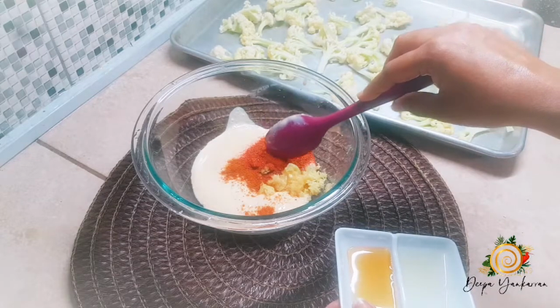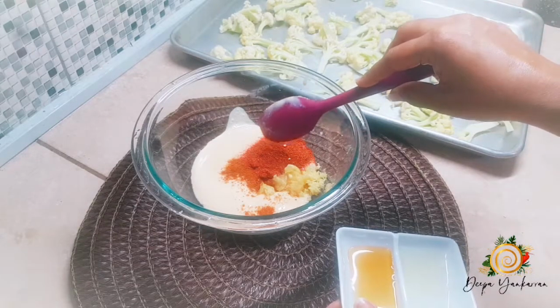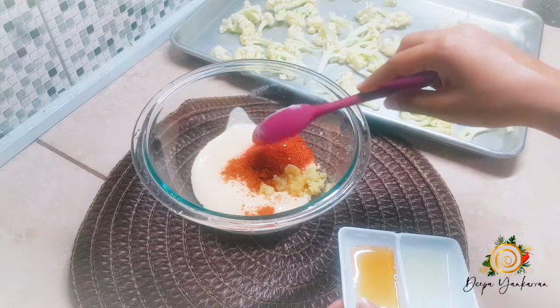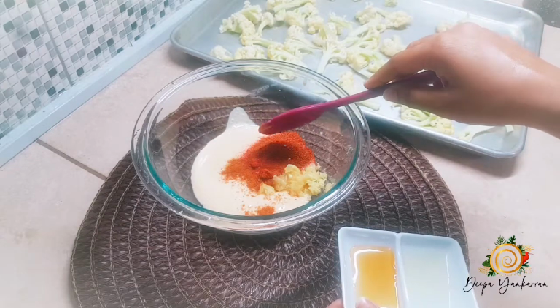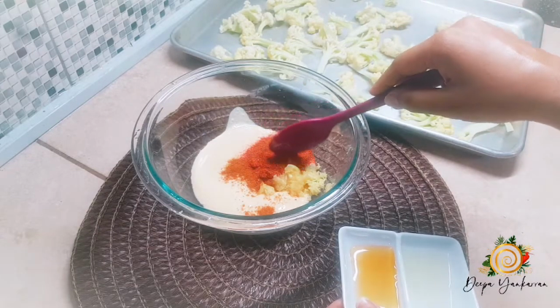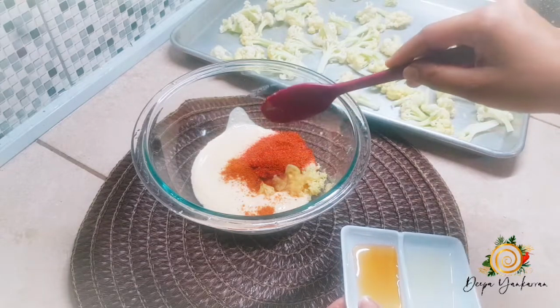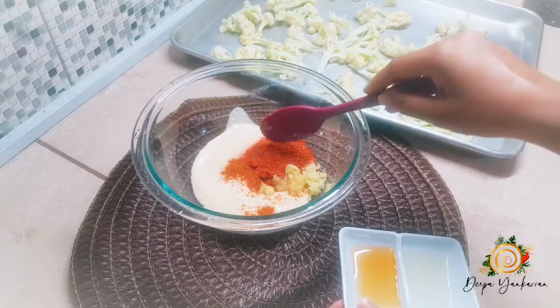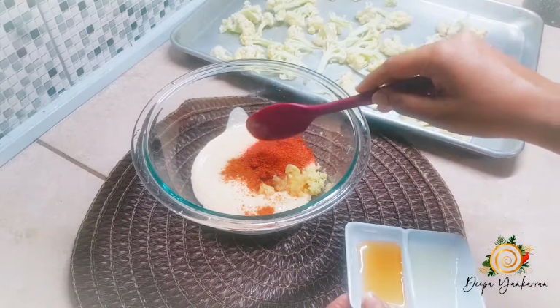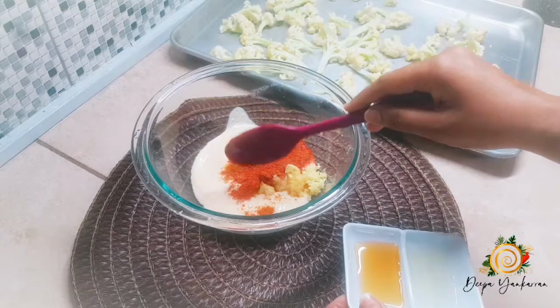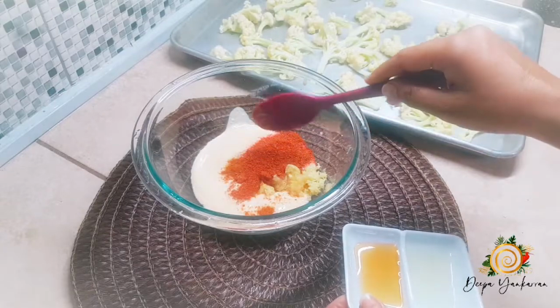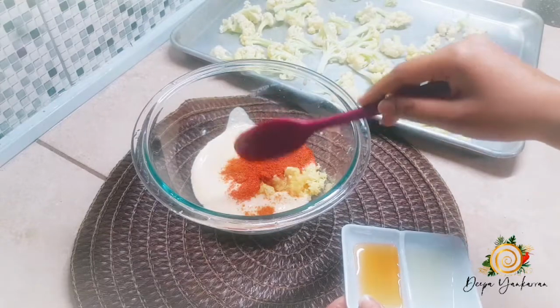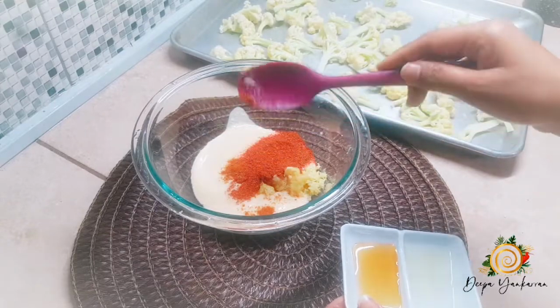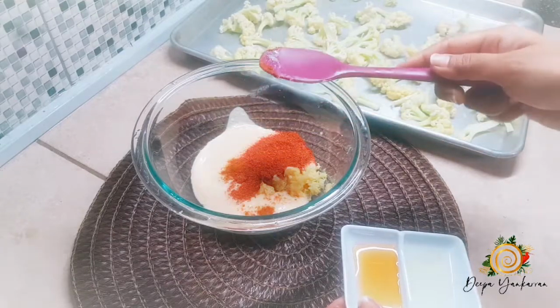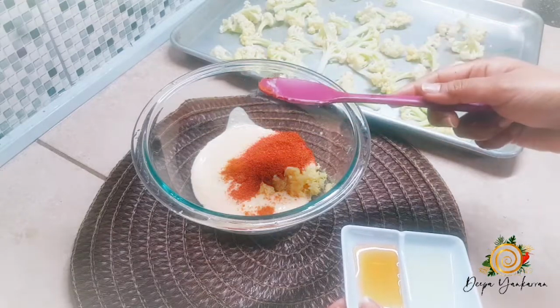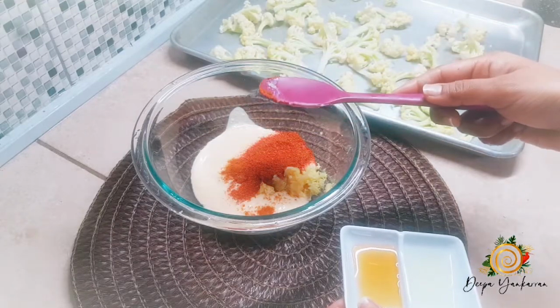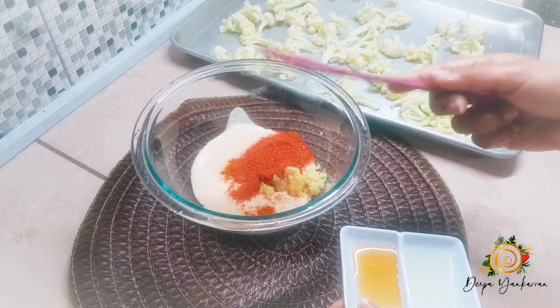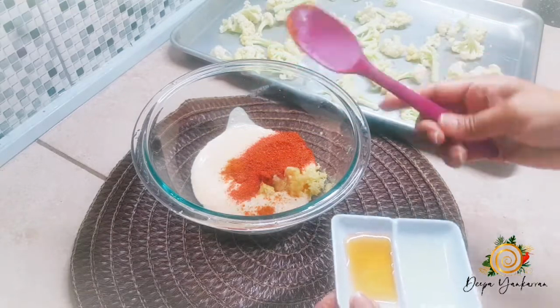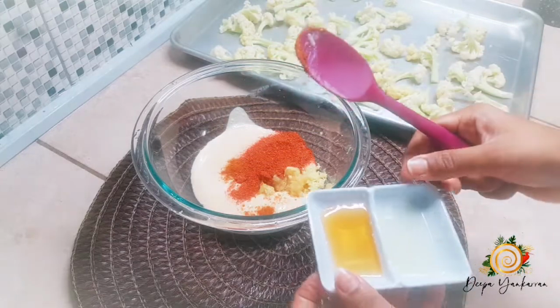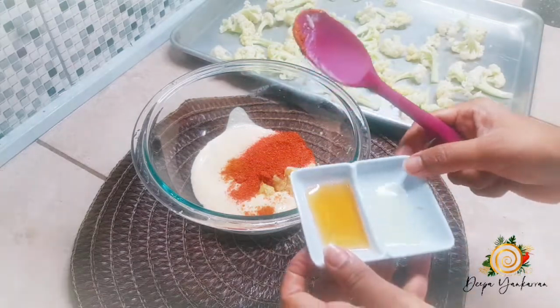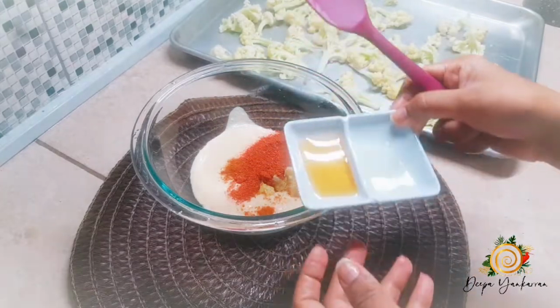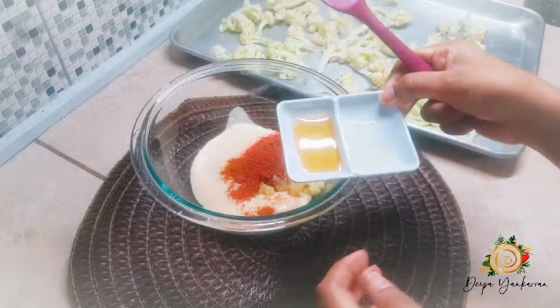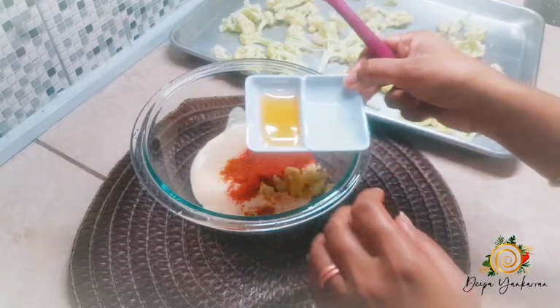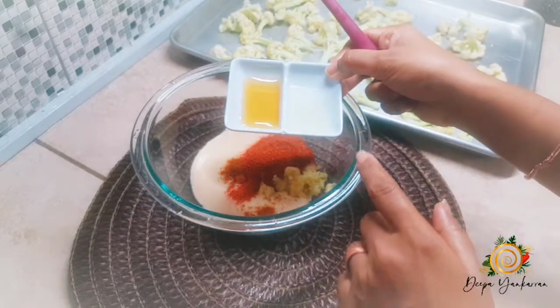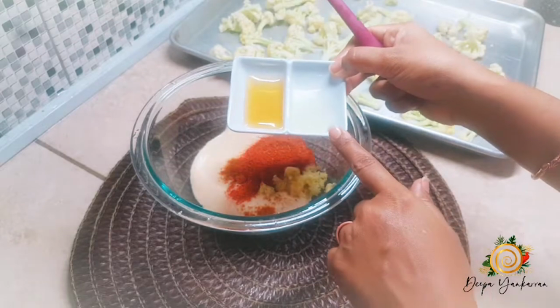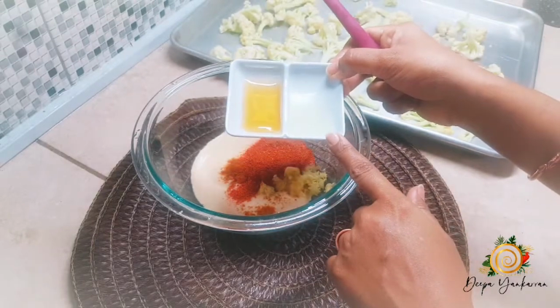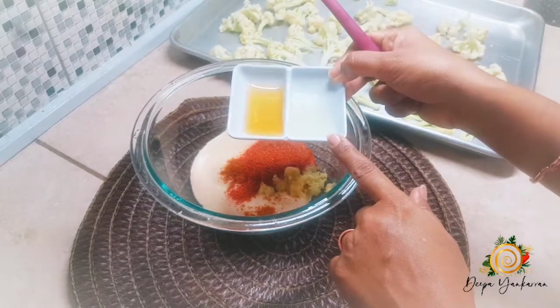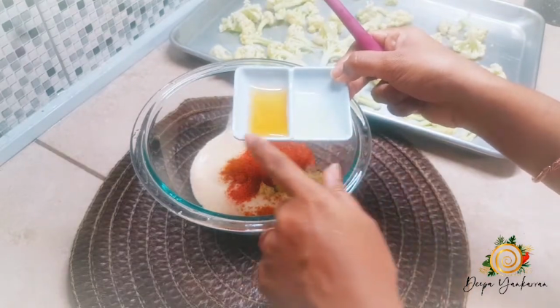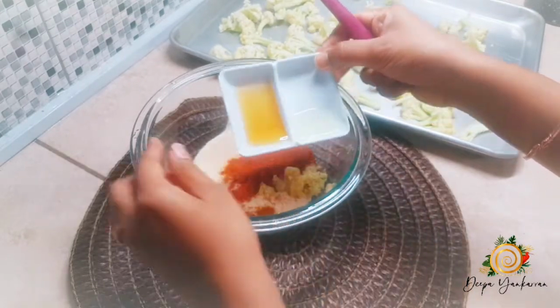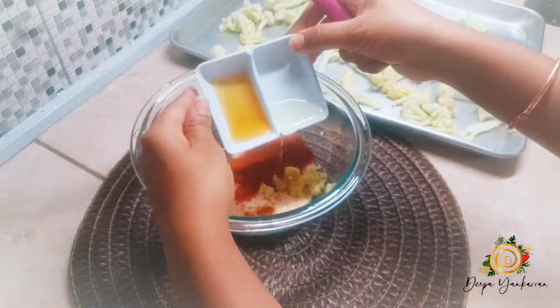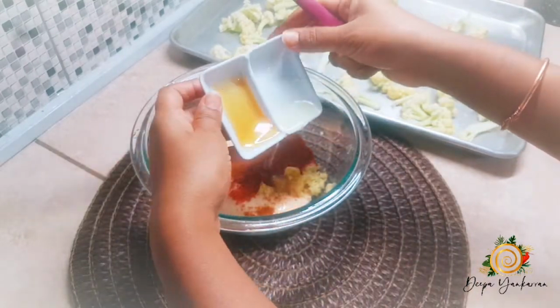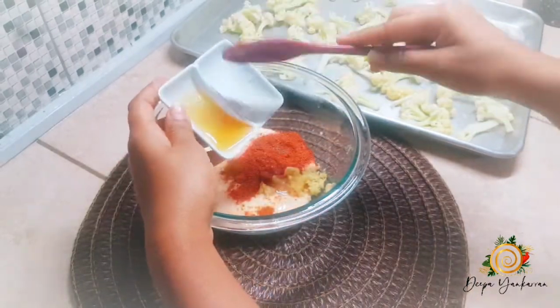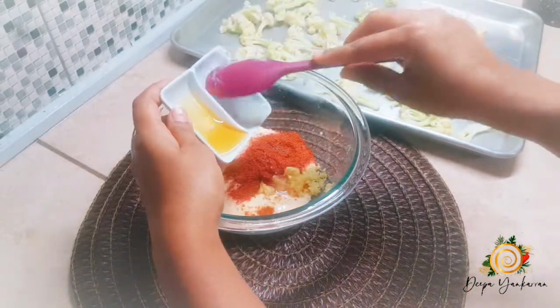This tandoori blend is very mild — it's not that peppery. So if you really want a little extra heat, add a little bit of cayenne pepper. I also have my lime juice and my honey.